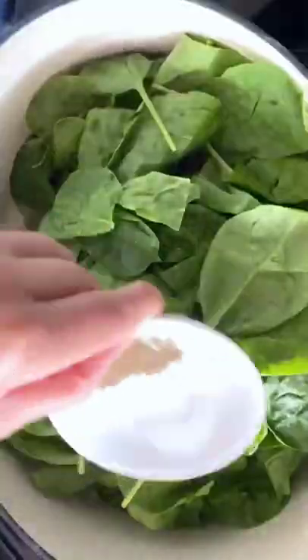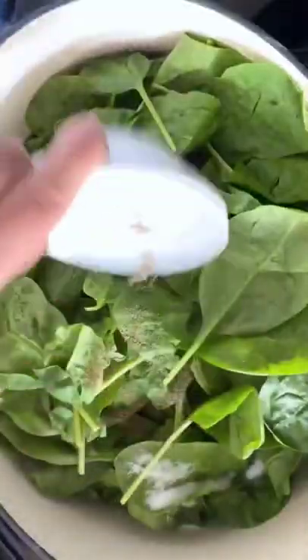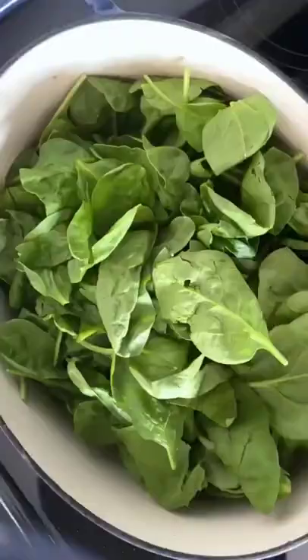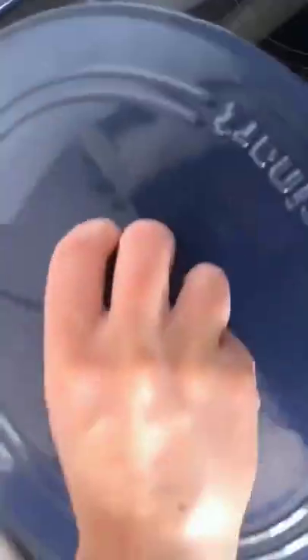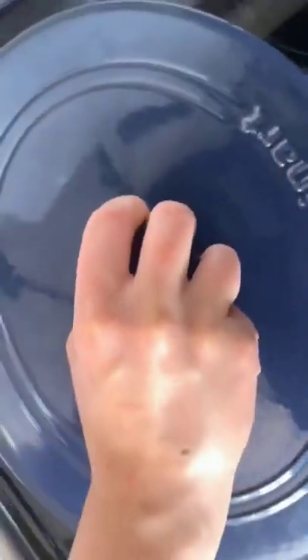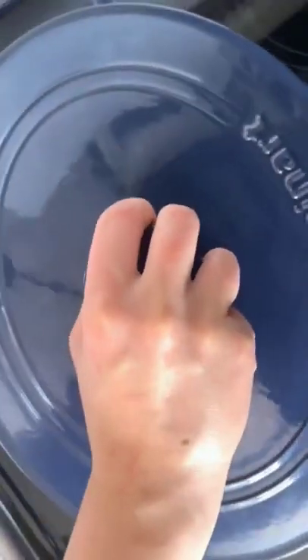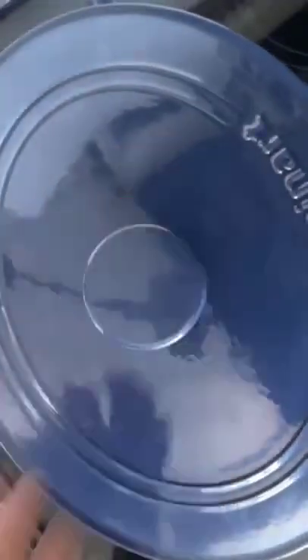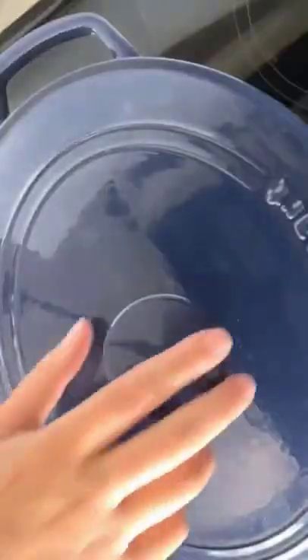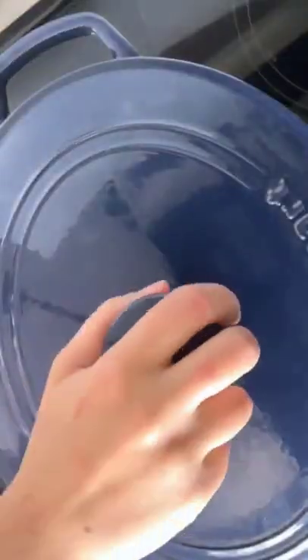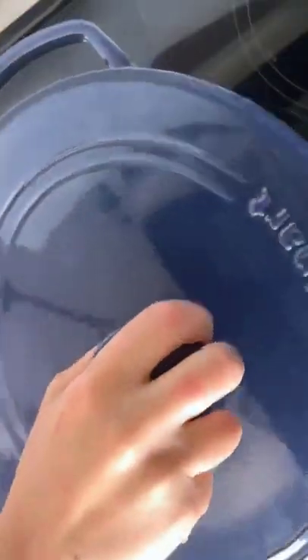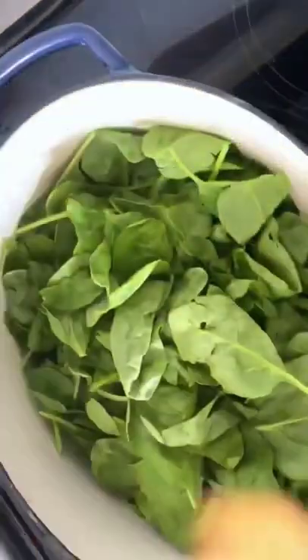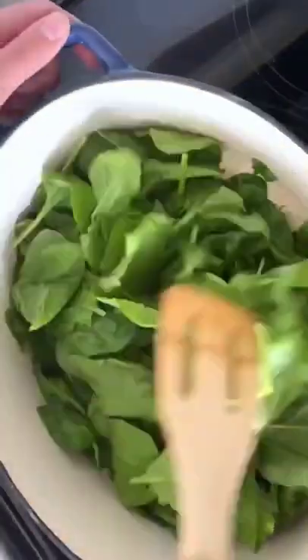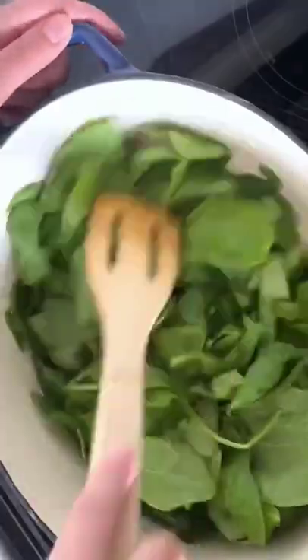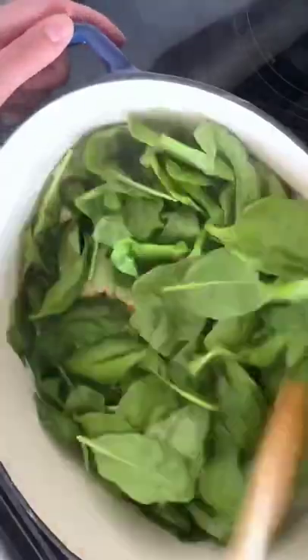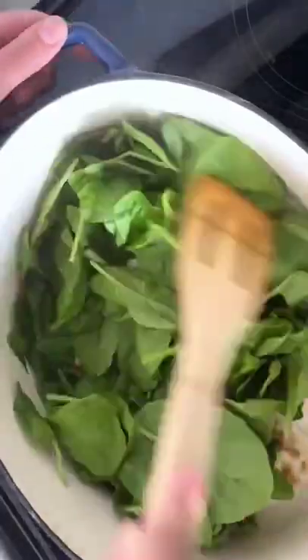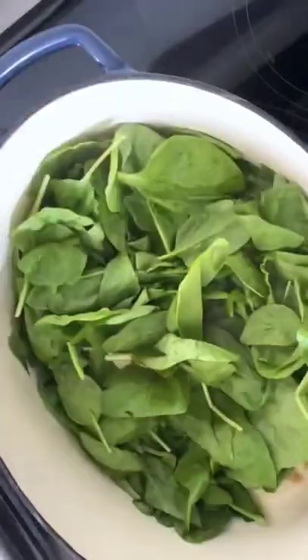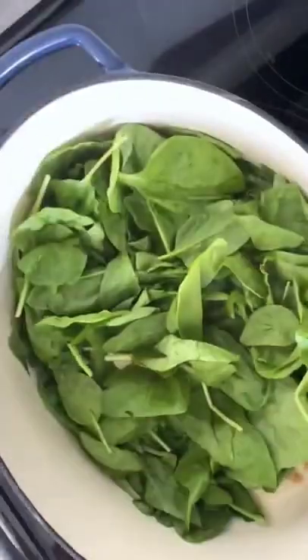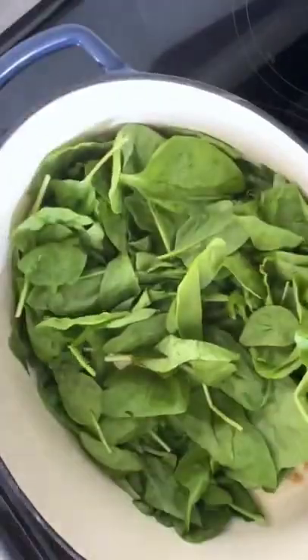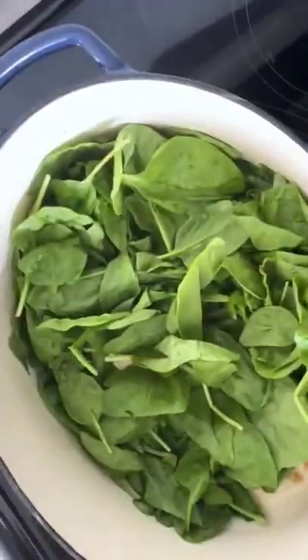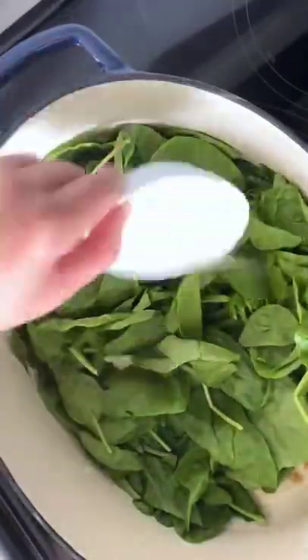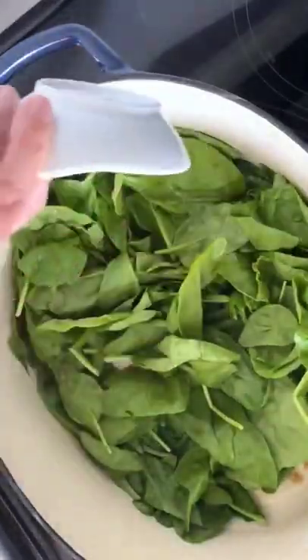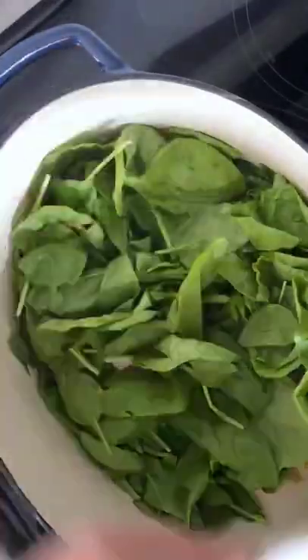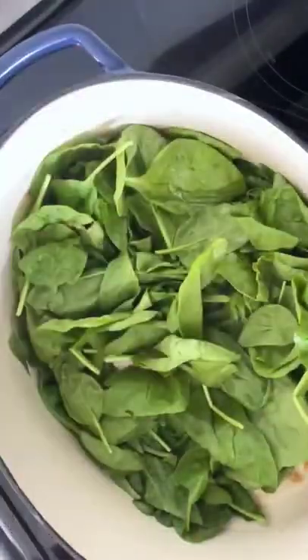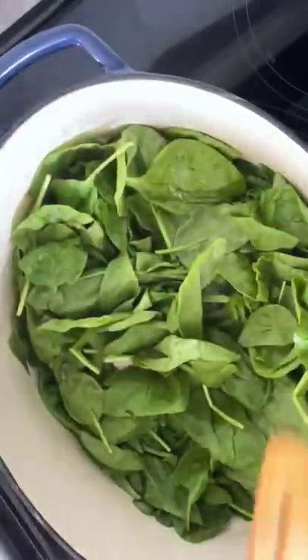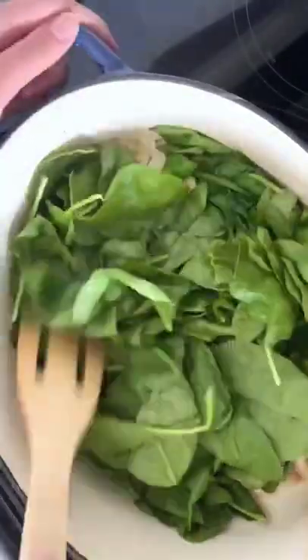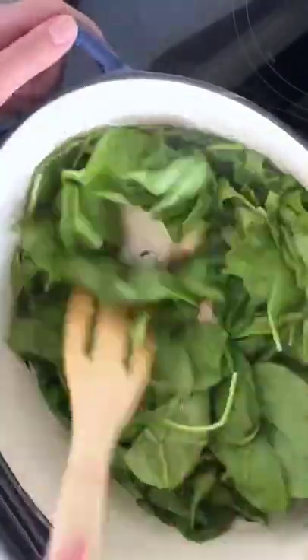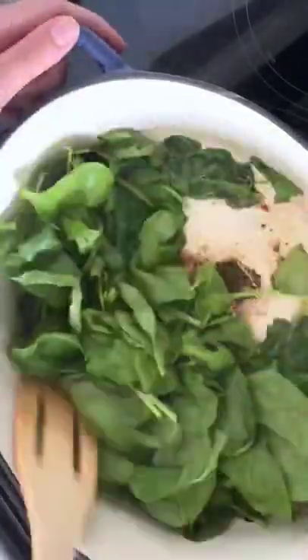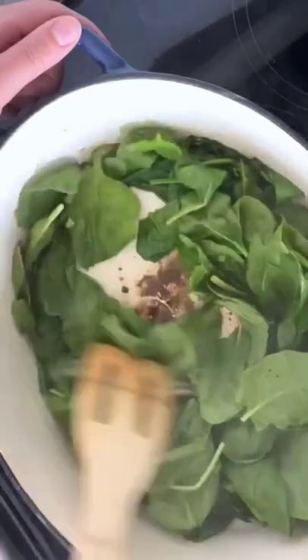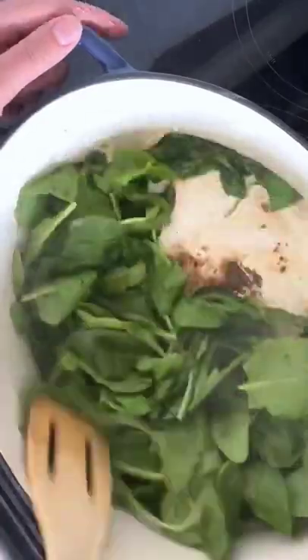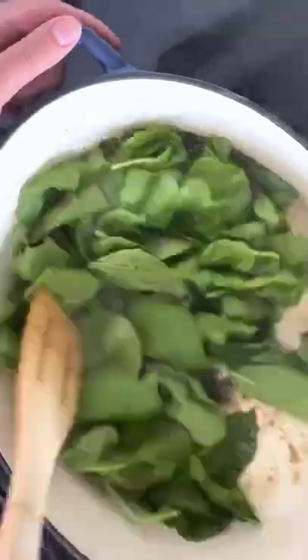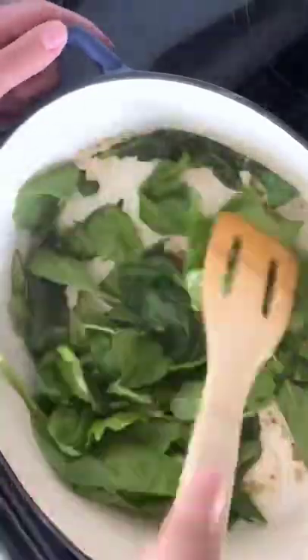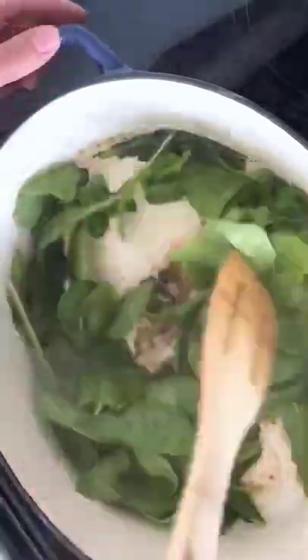Add salt and pepper. Then cover the pot and cook until the spinach has slightly wilted, about one and a half minutes. Remove the lid, stir in some lemon juice, and cook uncovered until the spinach has fully wilted, about an additional 30 seconds.